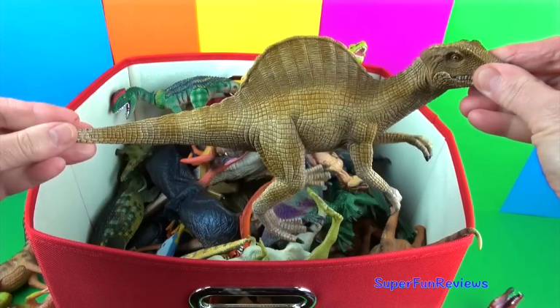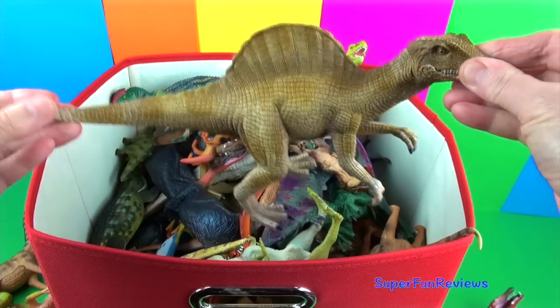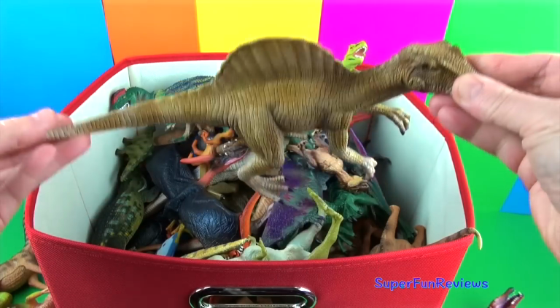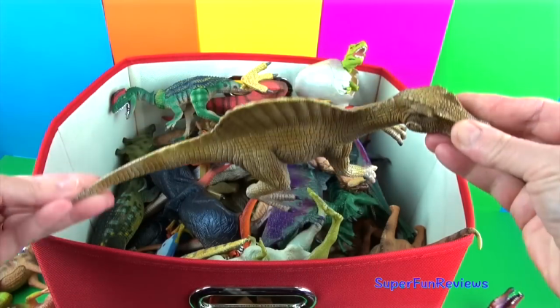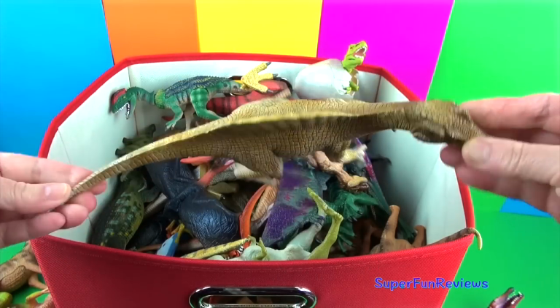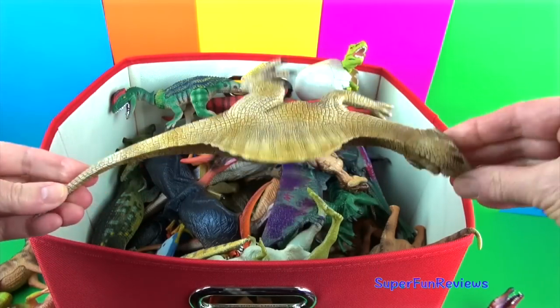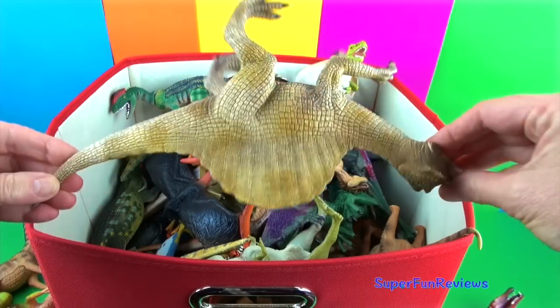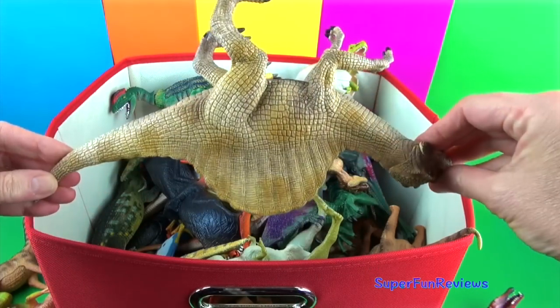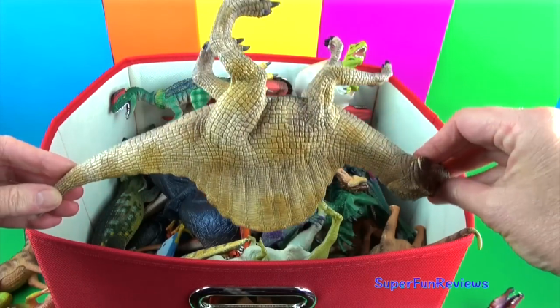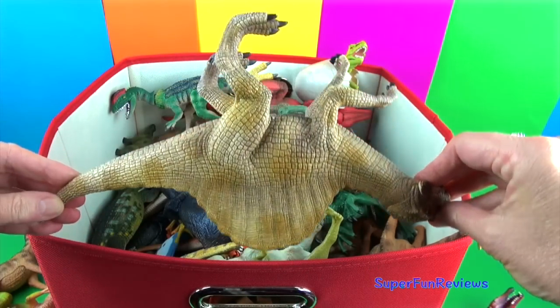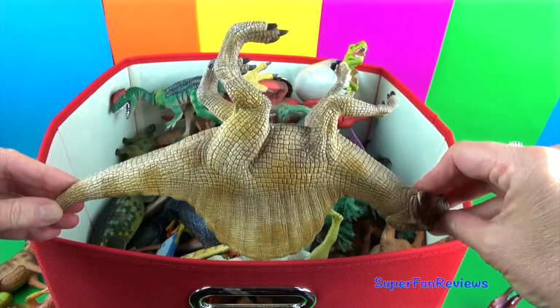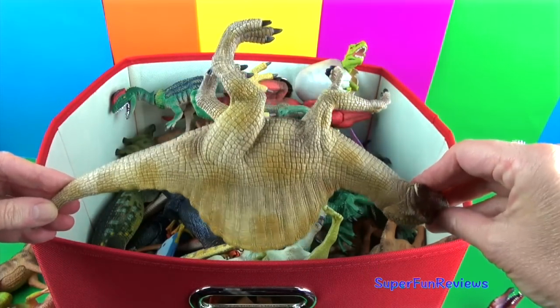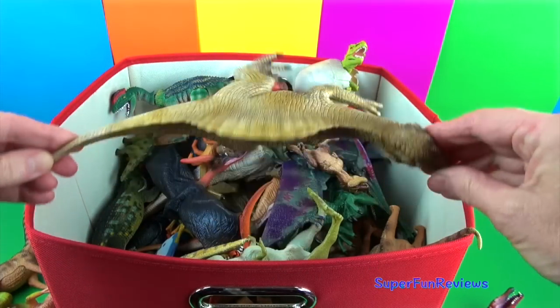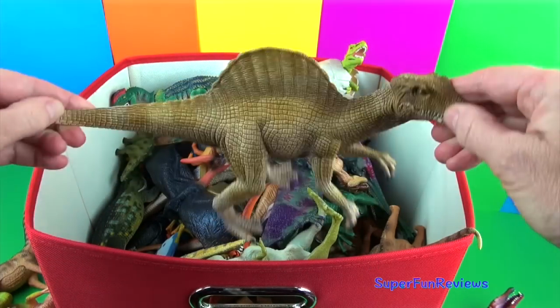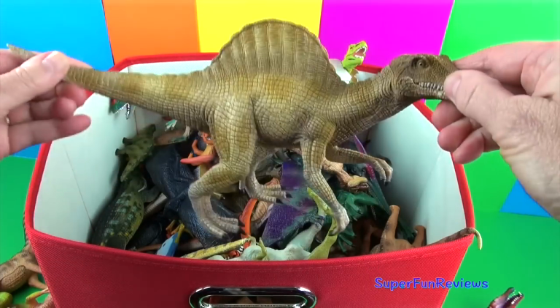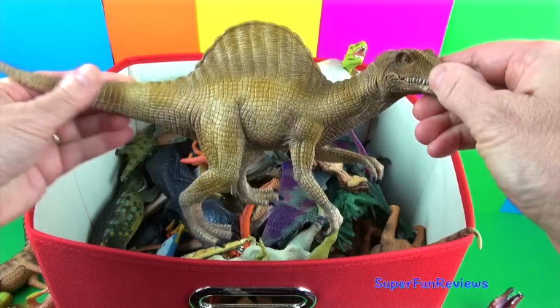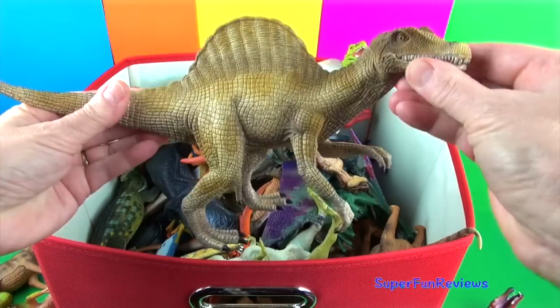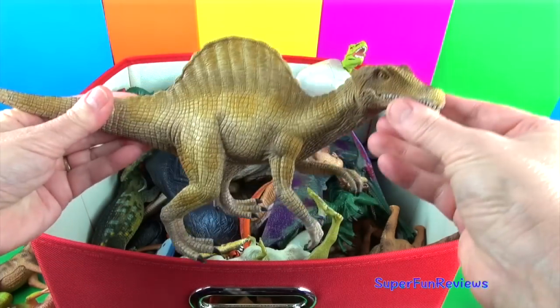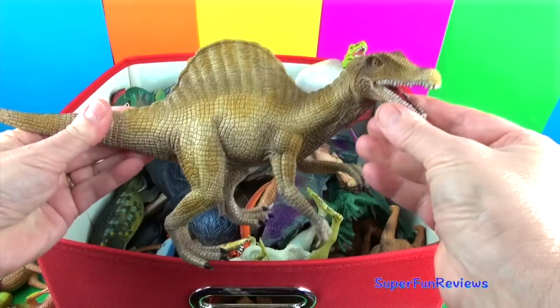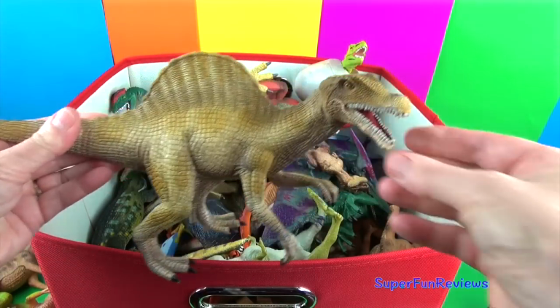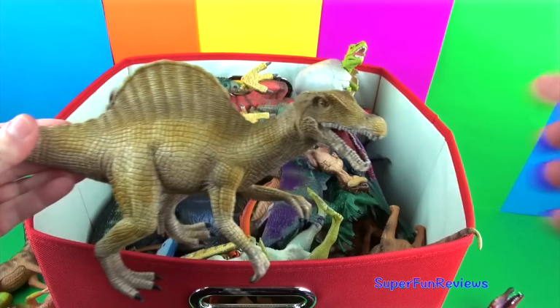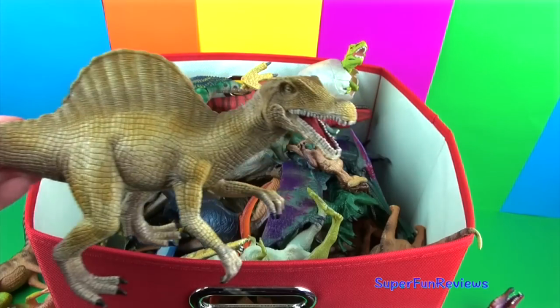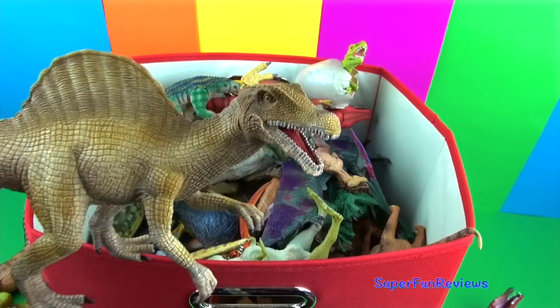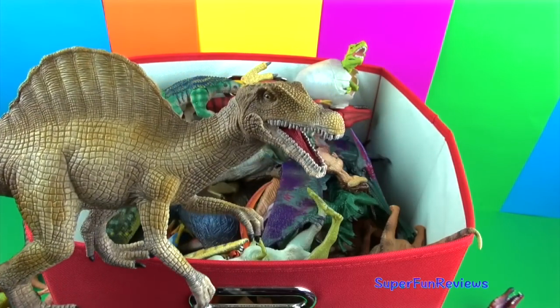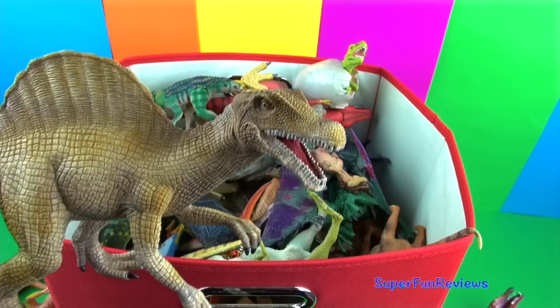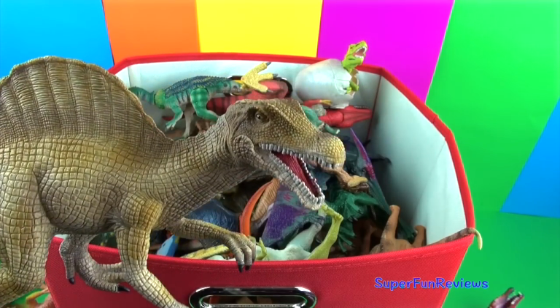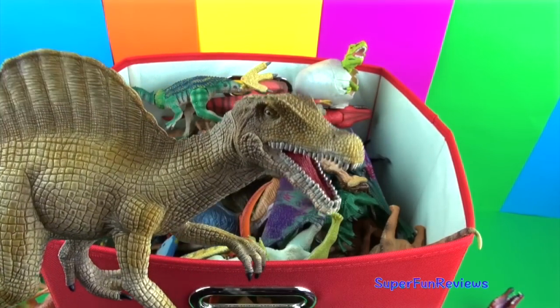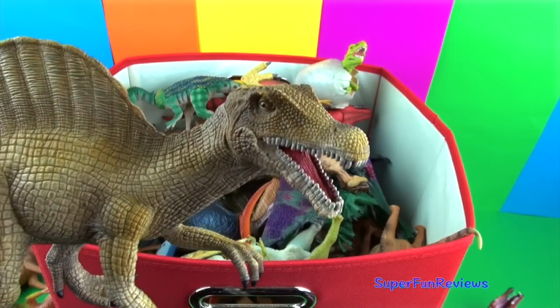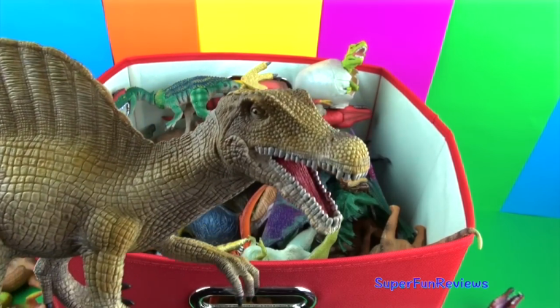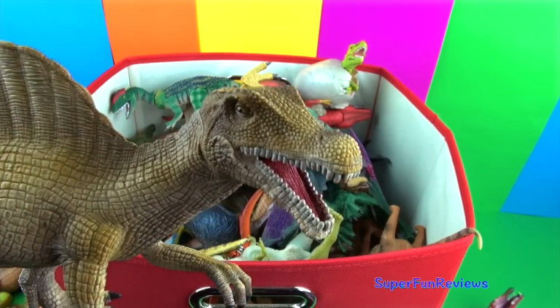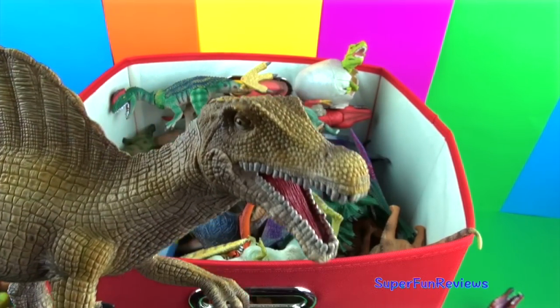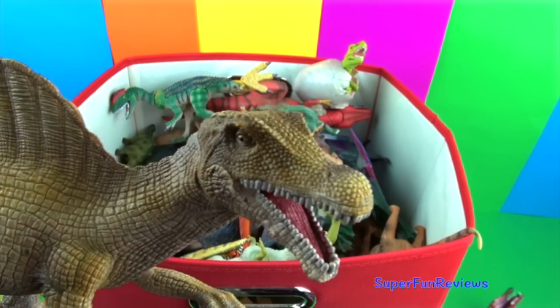Spinosaurus had a six-foot-long skull and had raised nostrils and could breathe when partly submerged in the water — a bit like a crocodile.